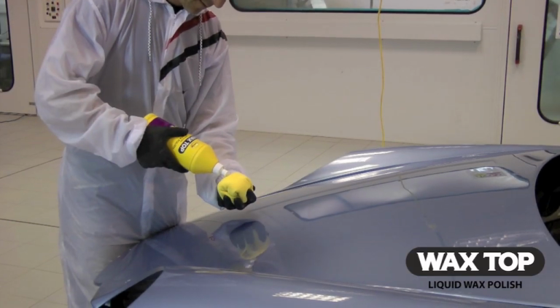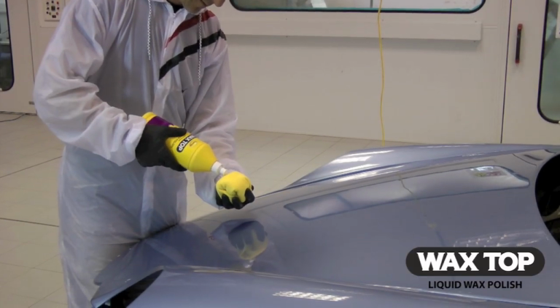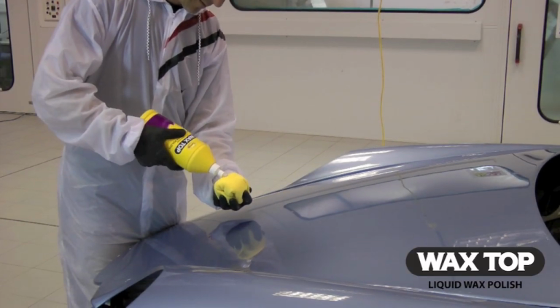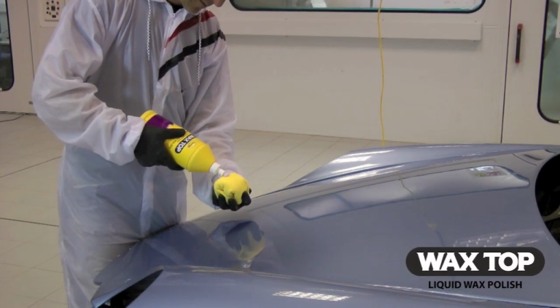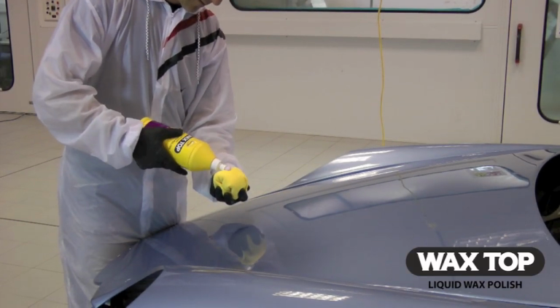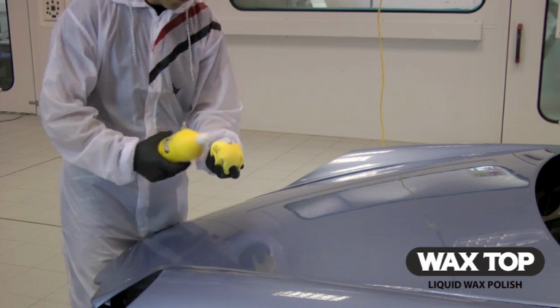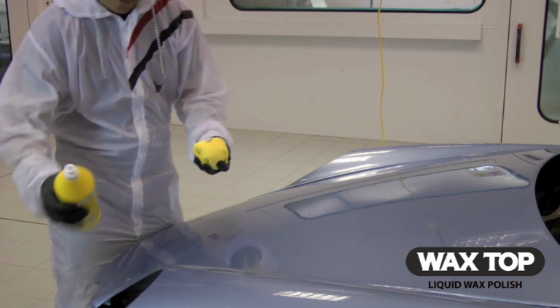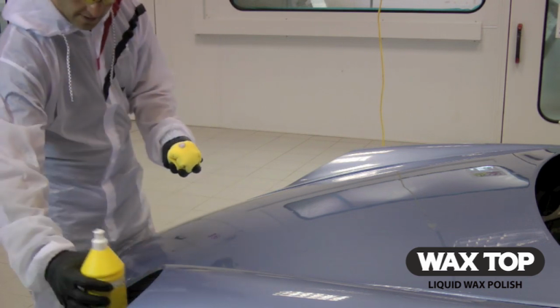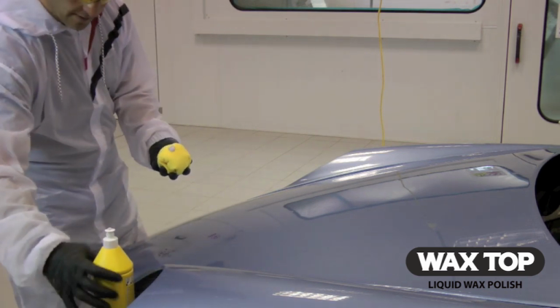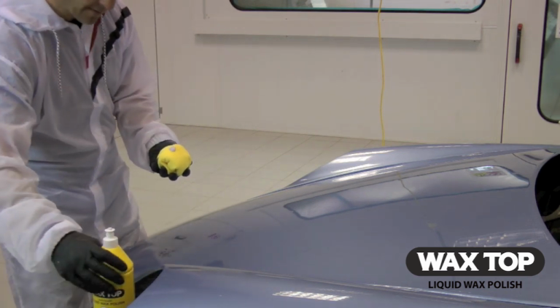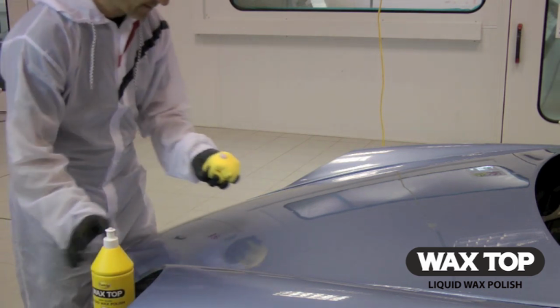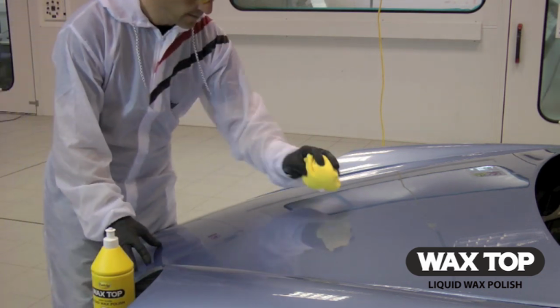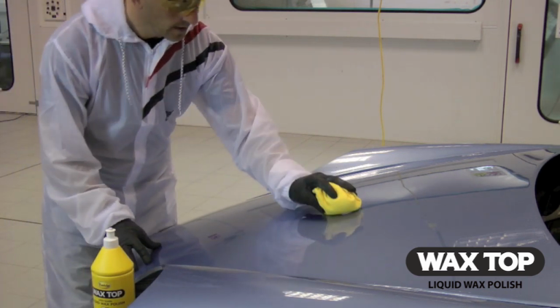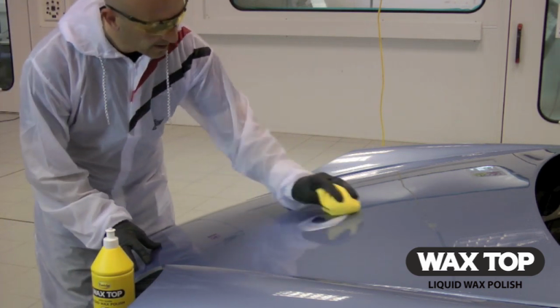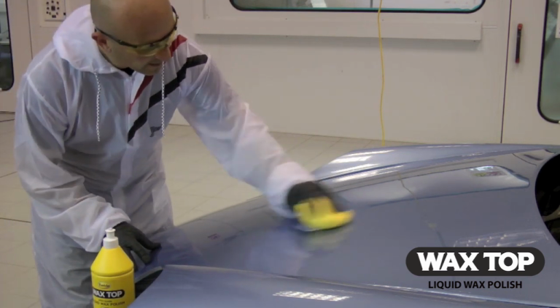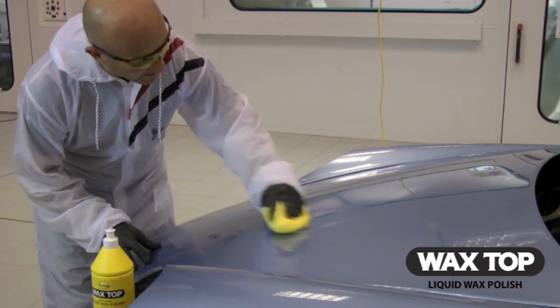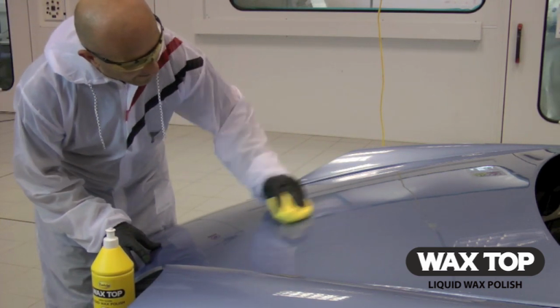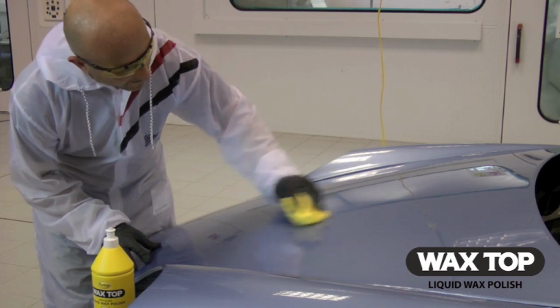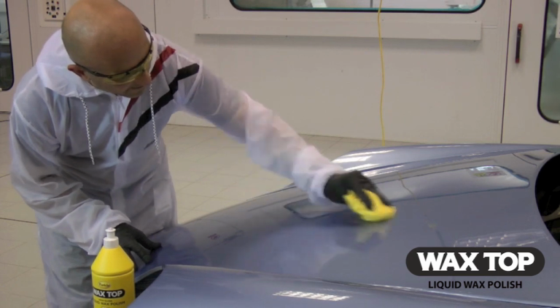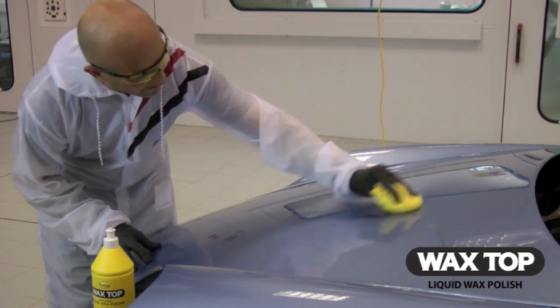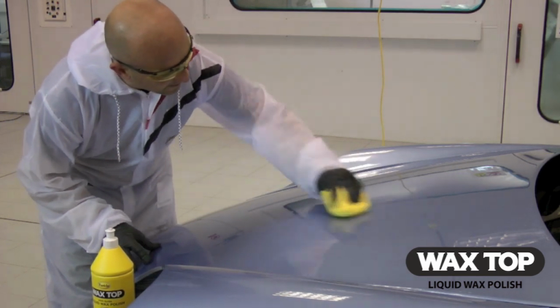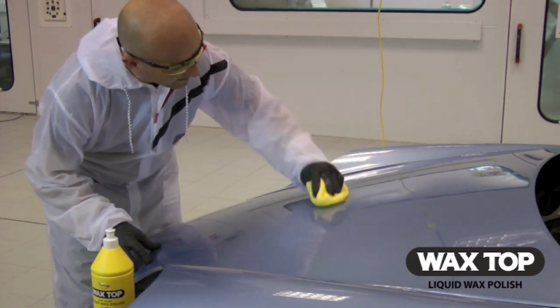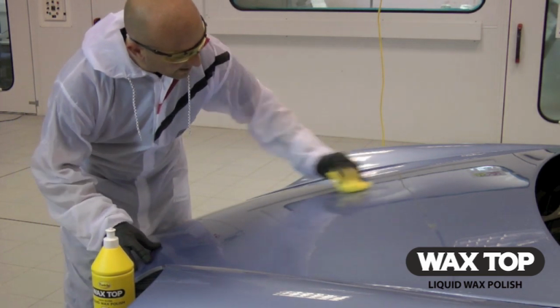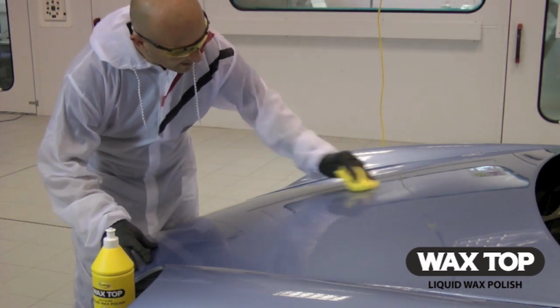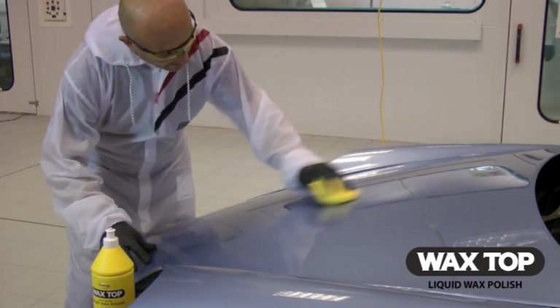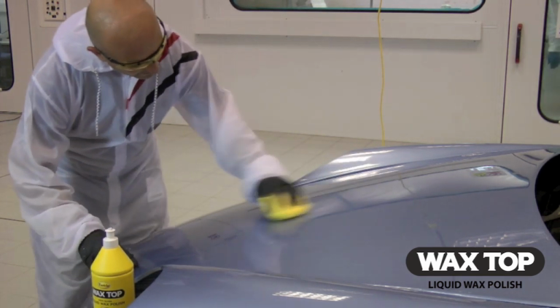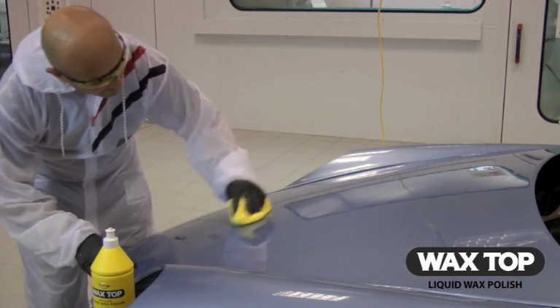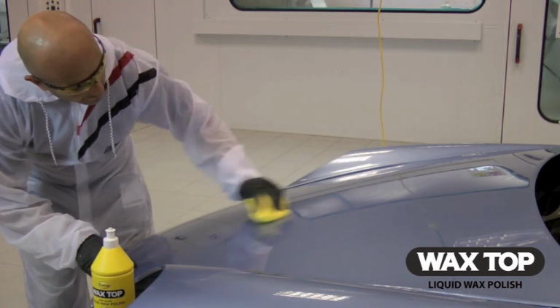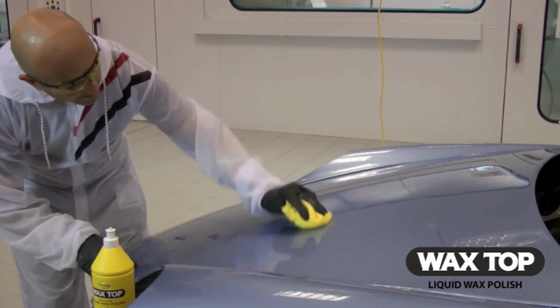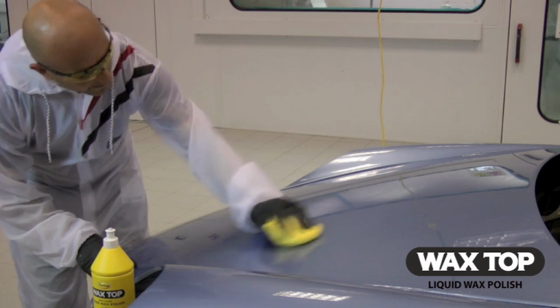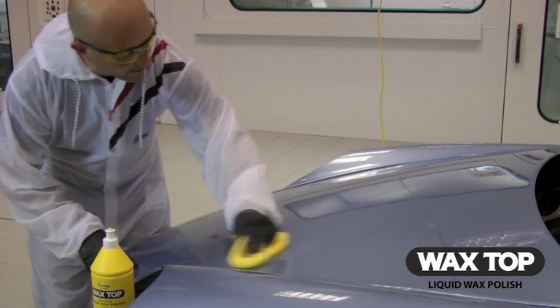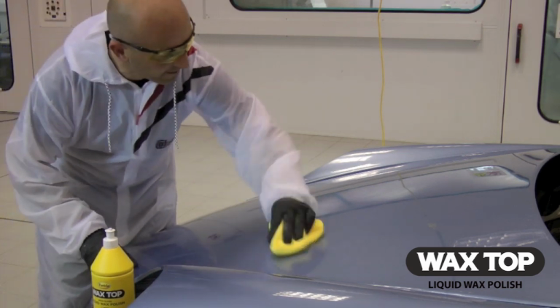Apply a small quantity of wax top liquid polish to a damp Ferecler finishing cloth and apply to the surface. Rub the wax into the surface of the panel with the finishing cloth in a small overlapping or back and forth motion.